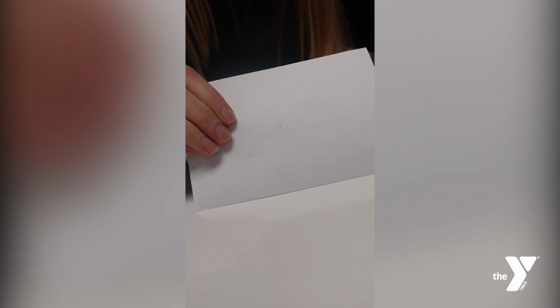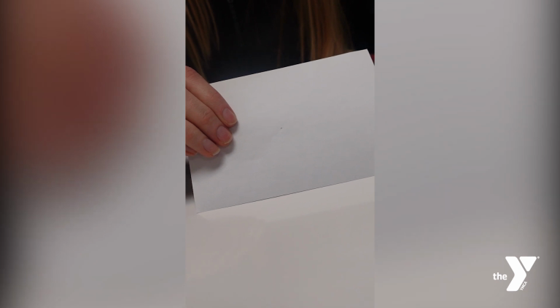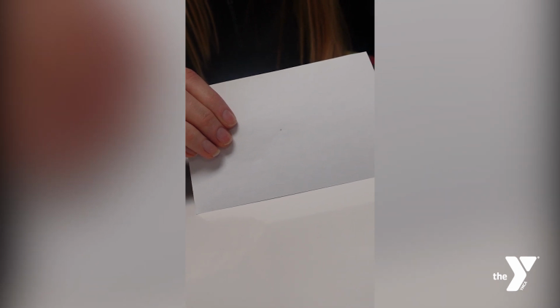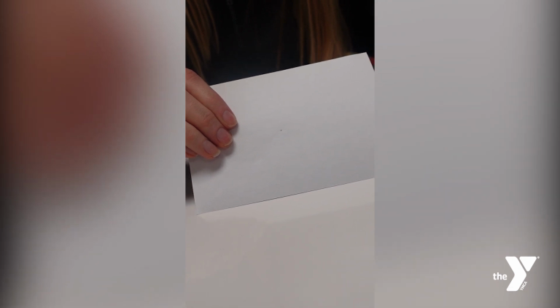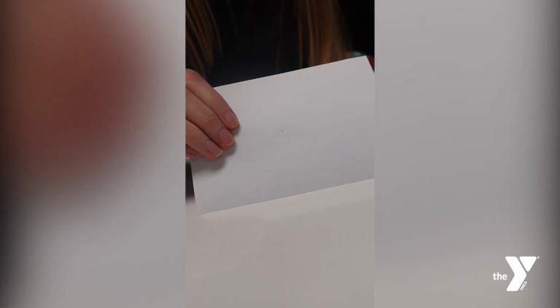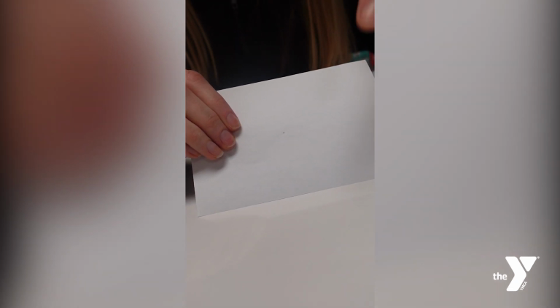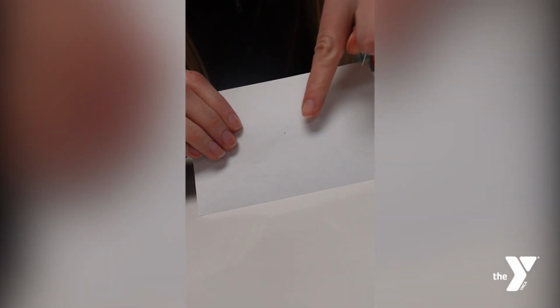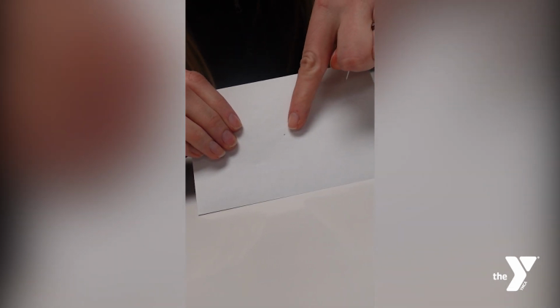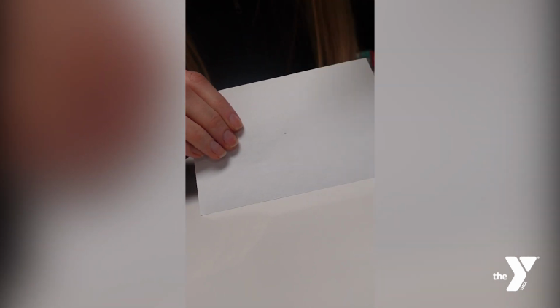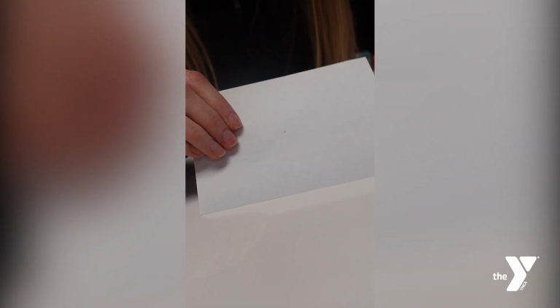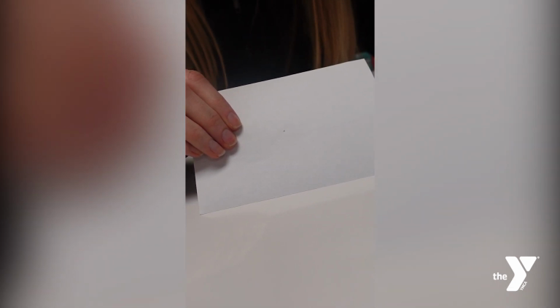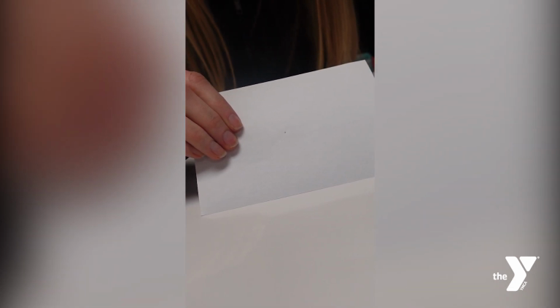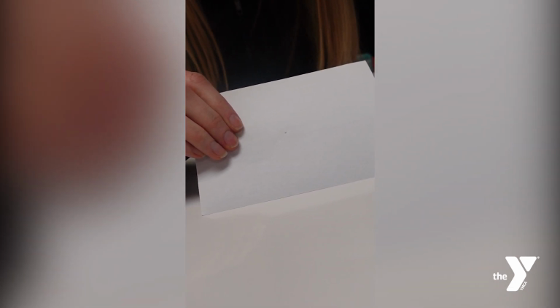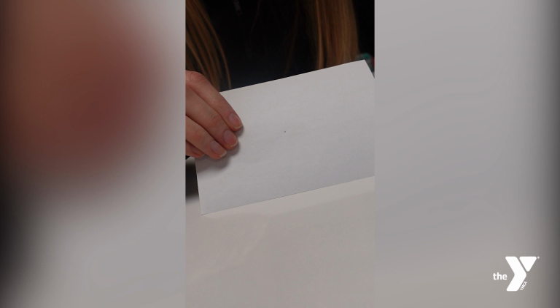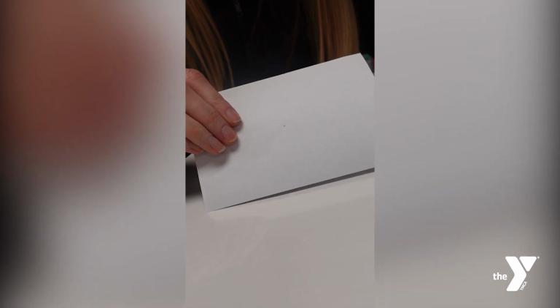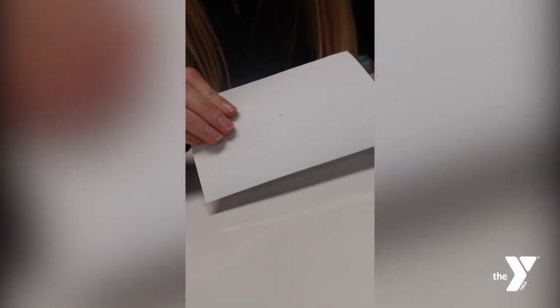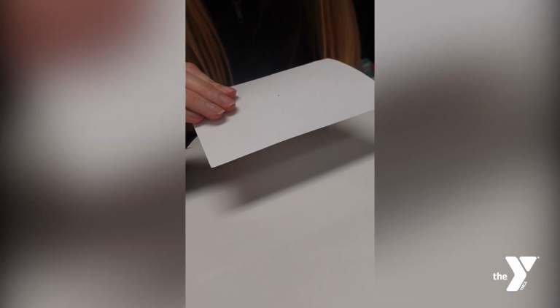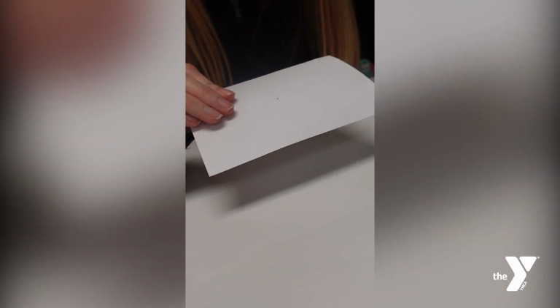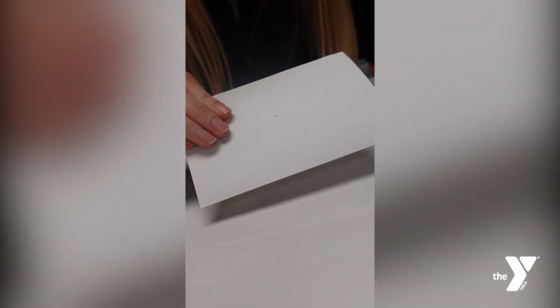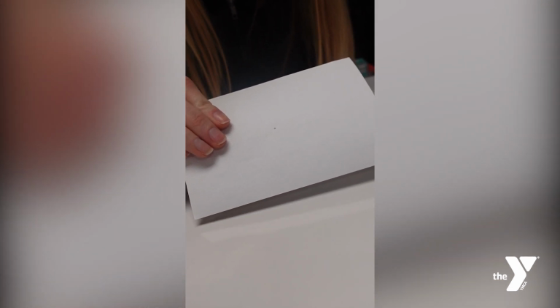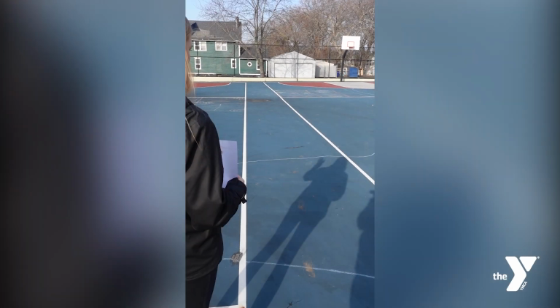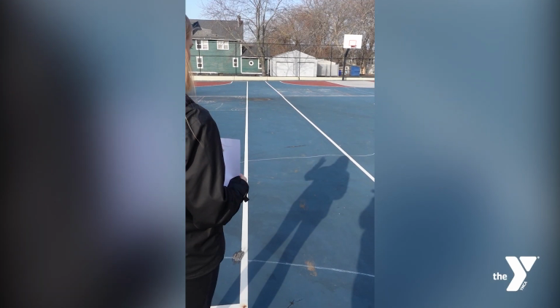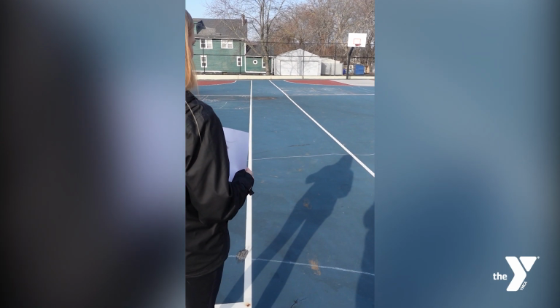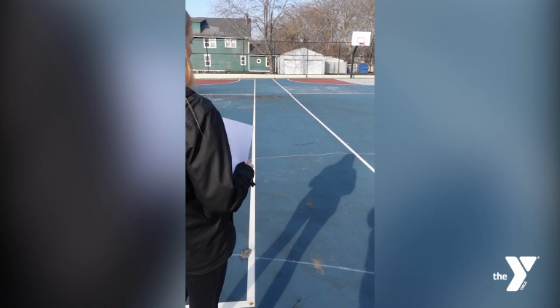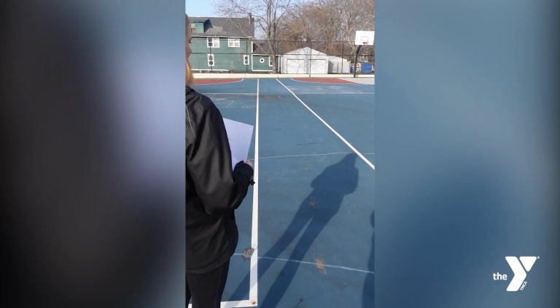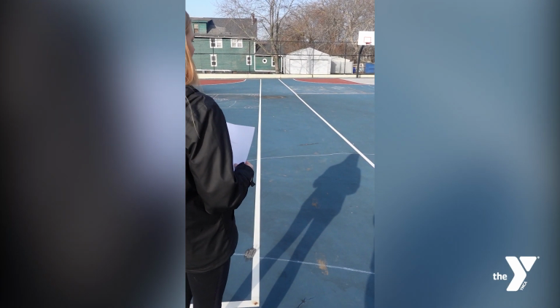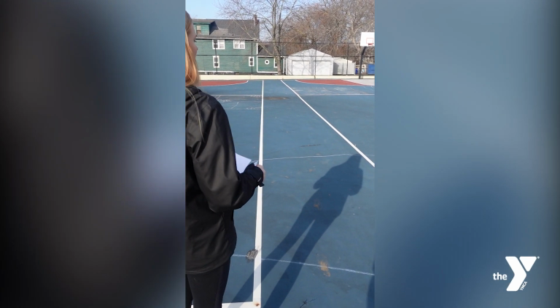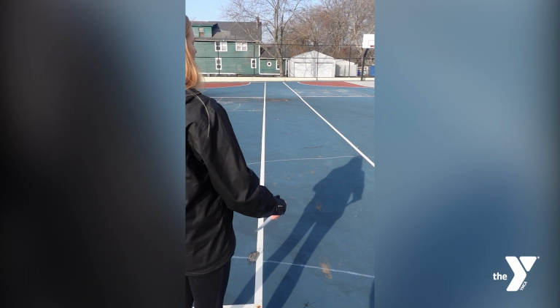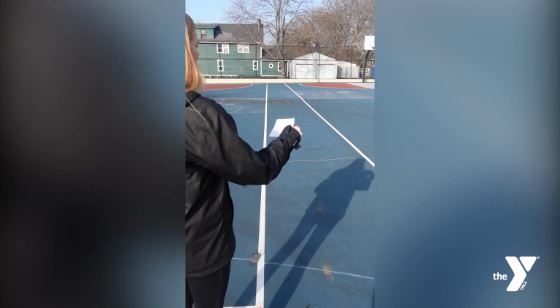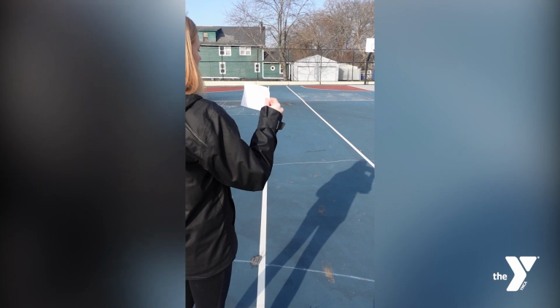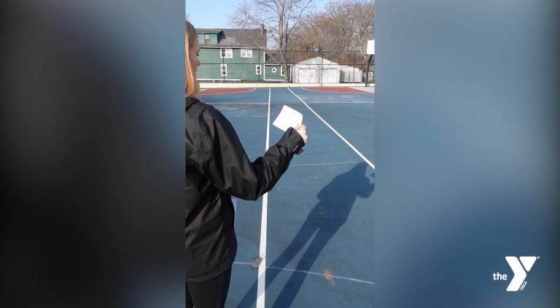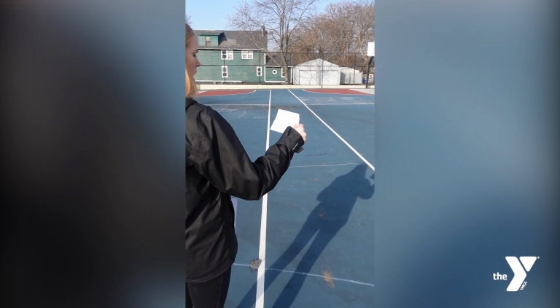To make your projector, use your pin to punch a small hole in the middle of the cards. That's it! Now take your pinhole projector outside, but don't look at the sun. Instead, look for your shadow.